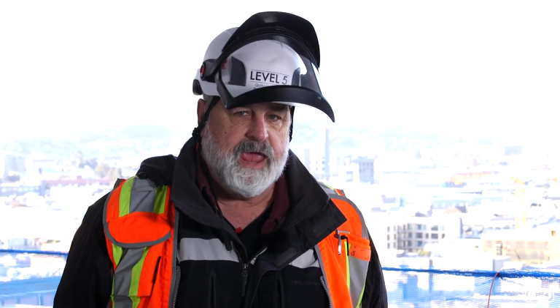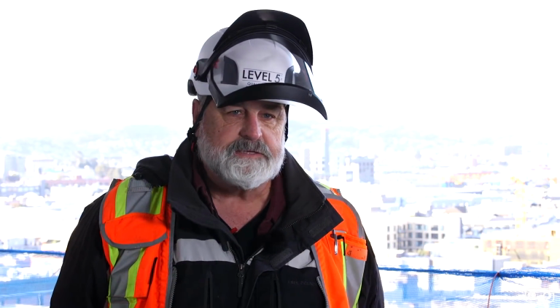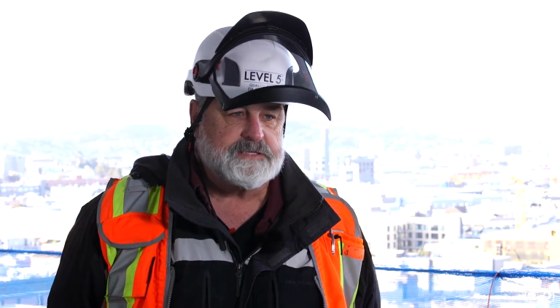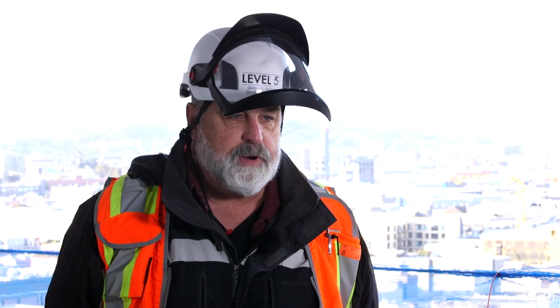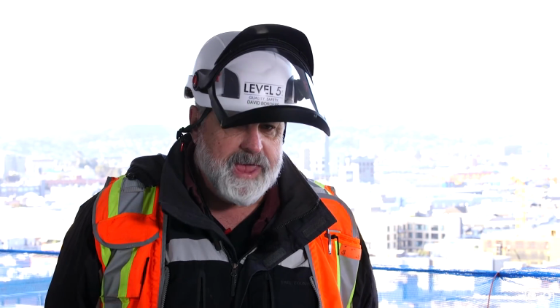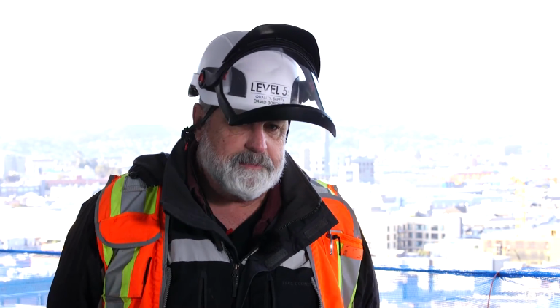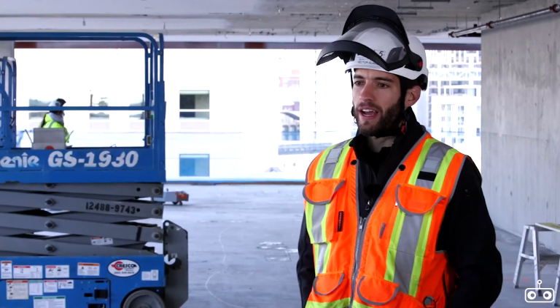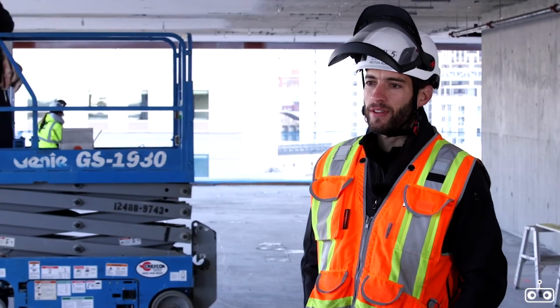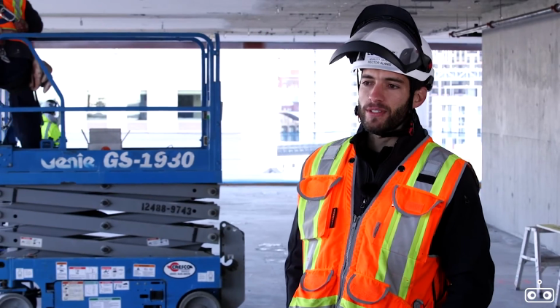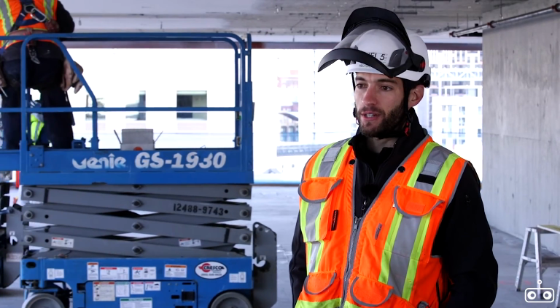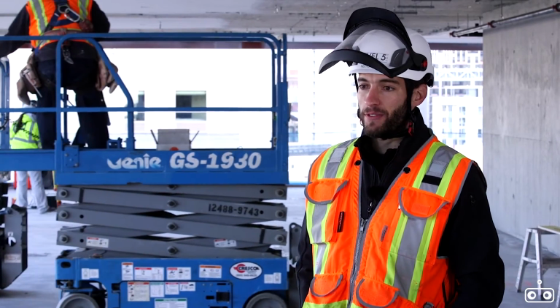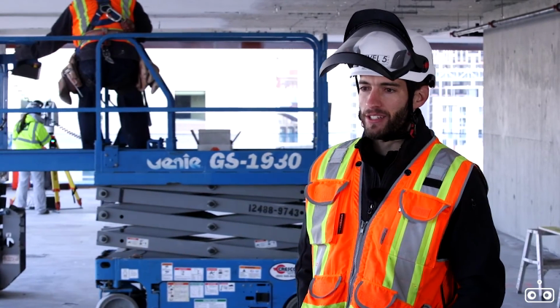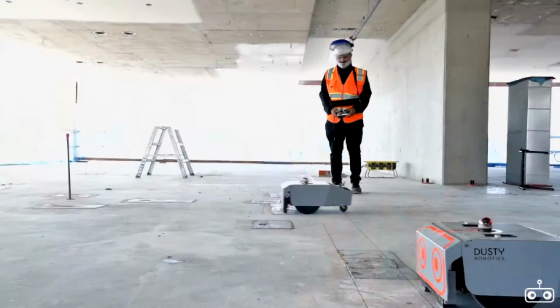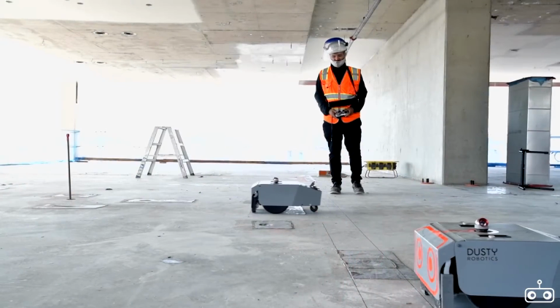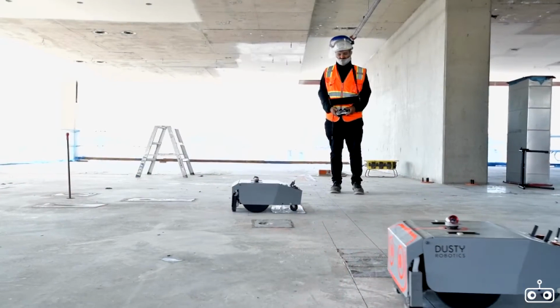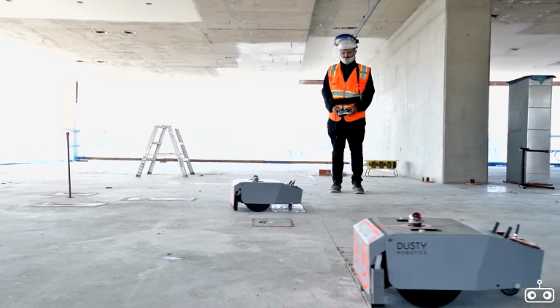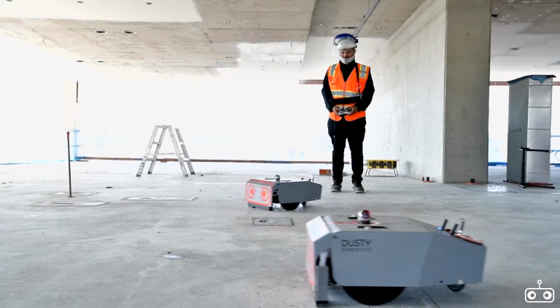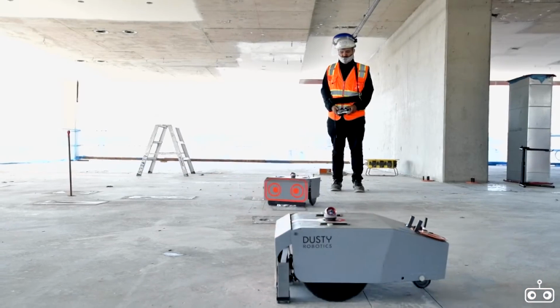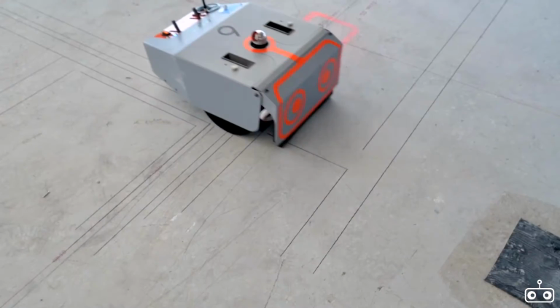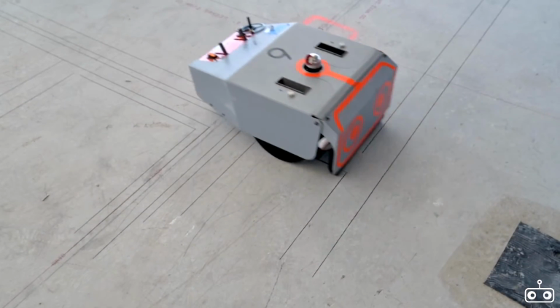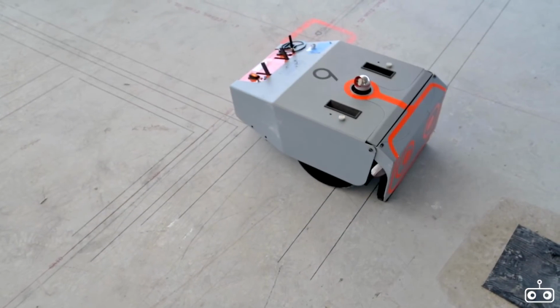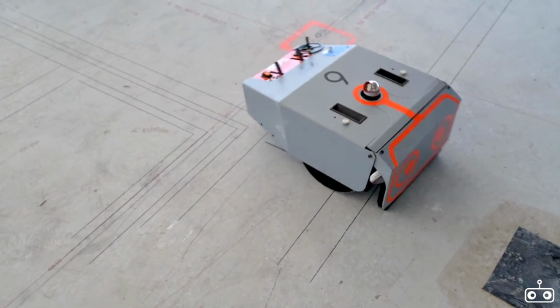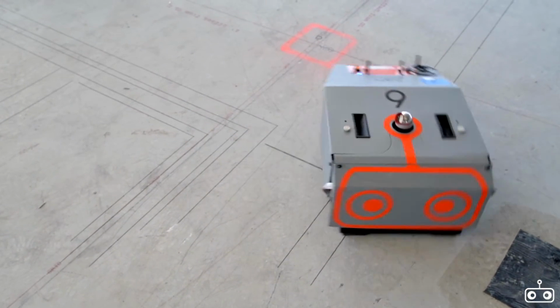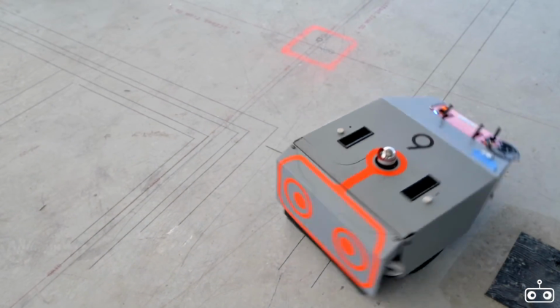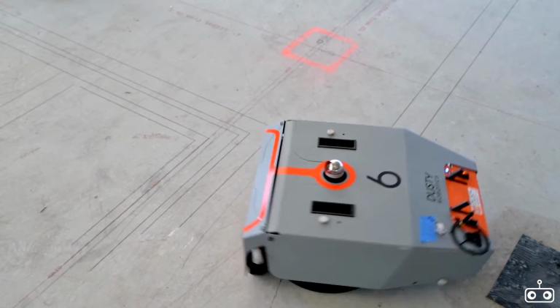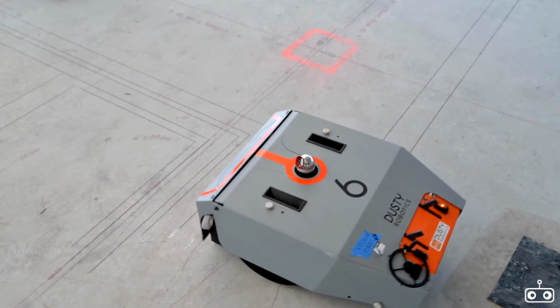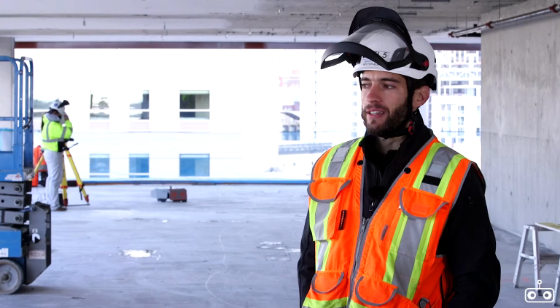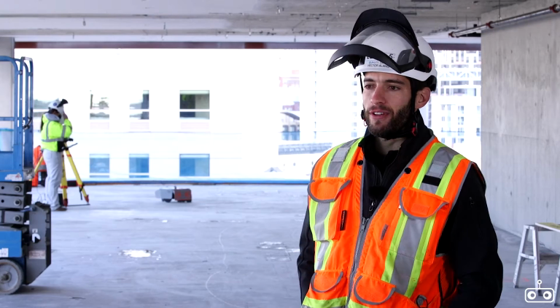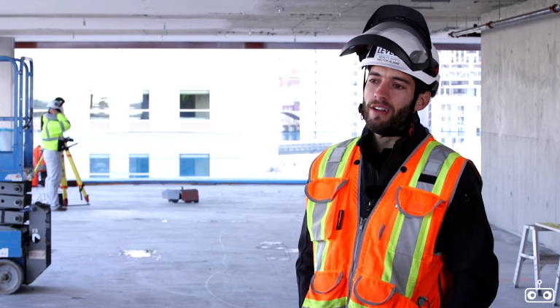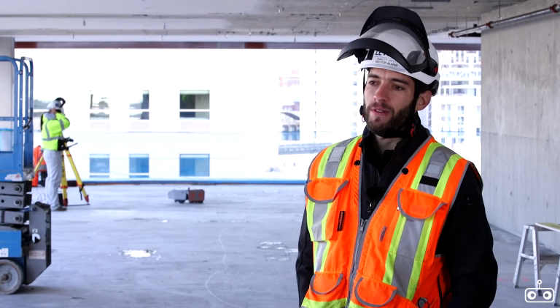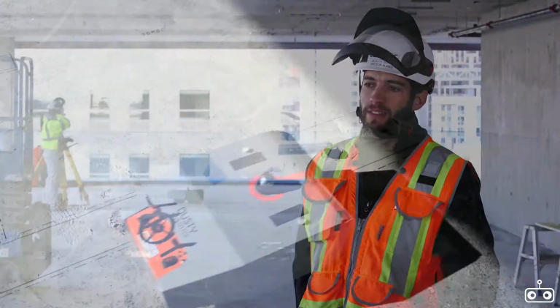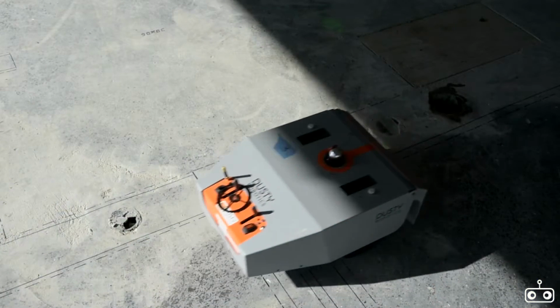It's in for the BIM. I would use Dusty Robotics for my next job. Definitely, I would fight for it. All my higher-ups are really happy. They know what we're doing here and definitely they're going to fight for this as well.